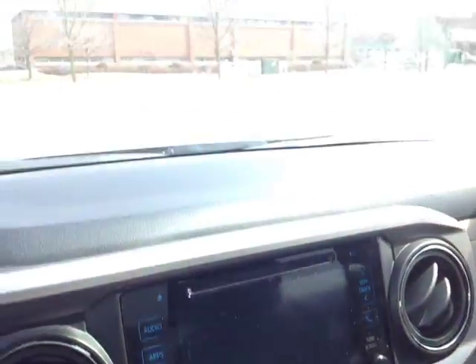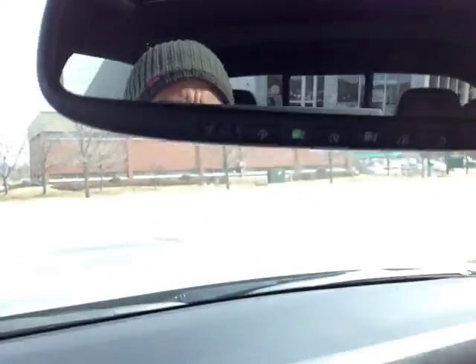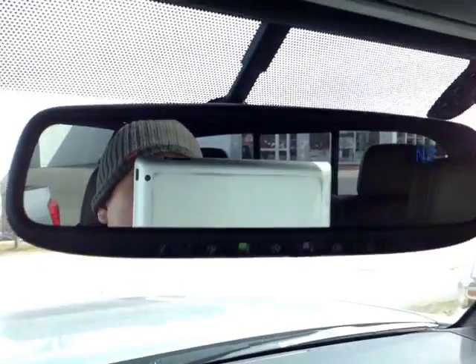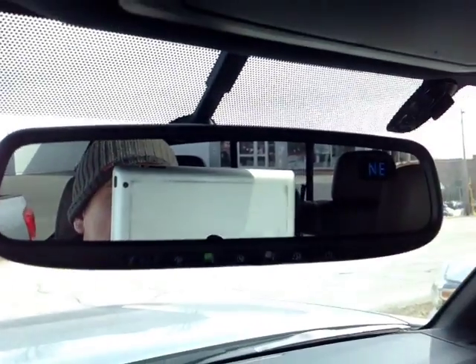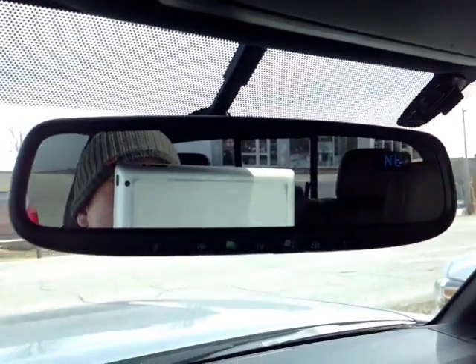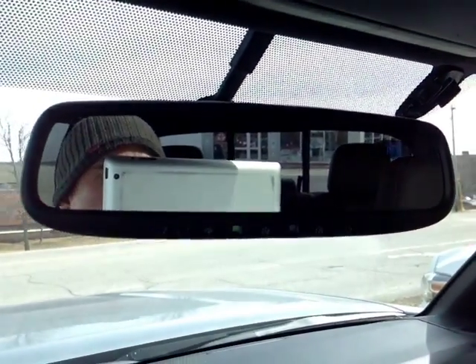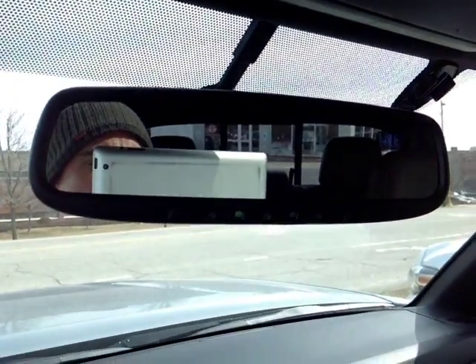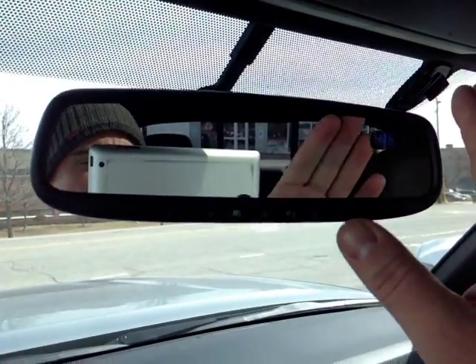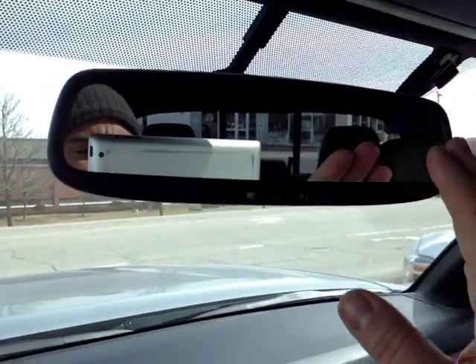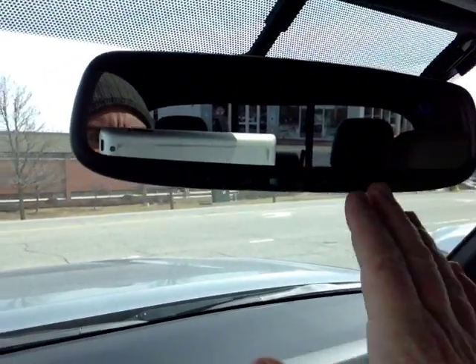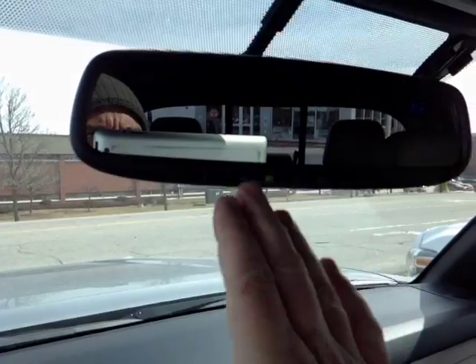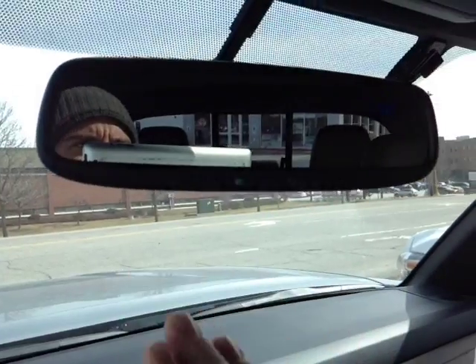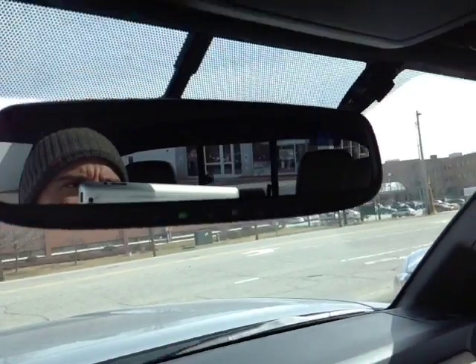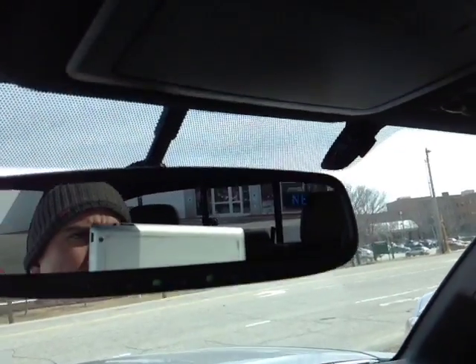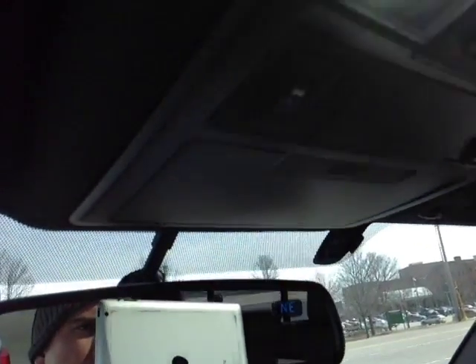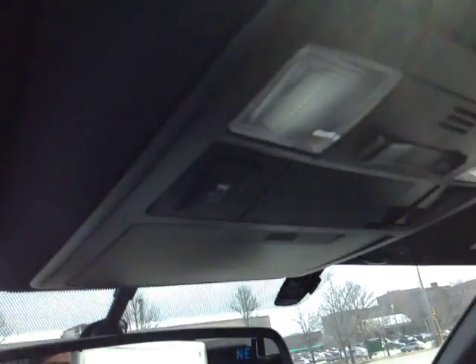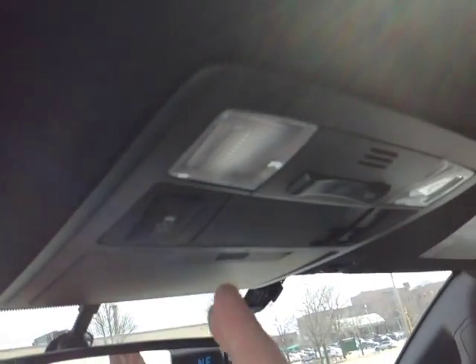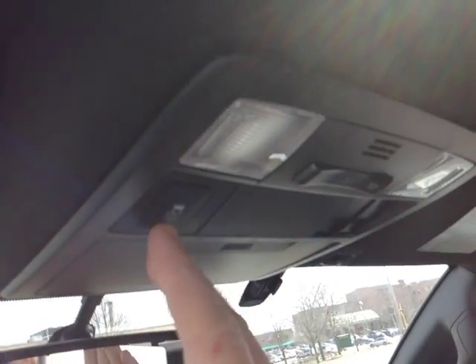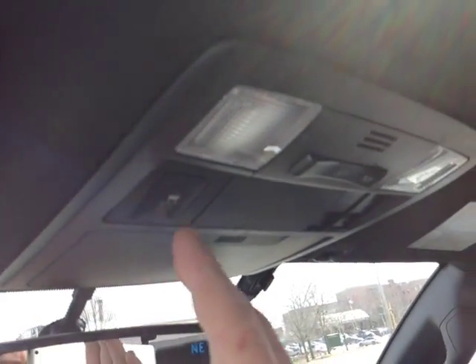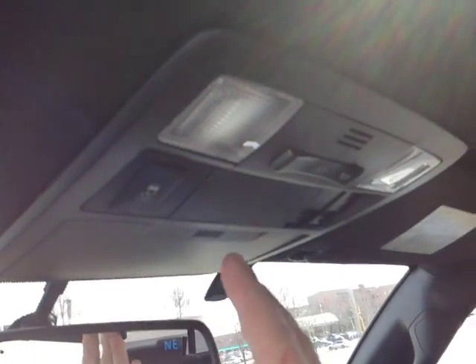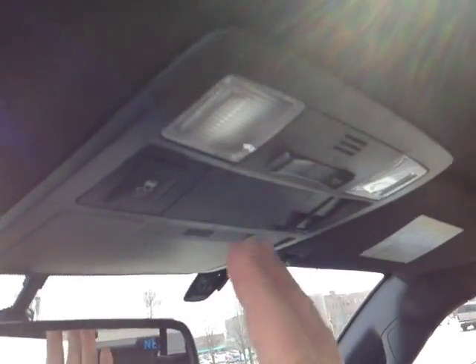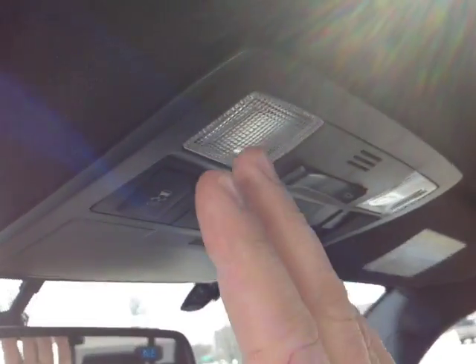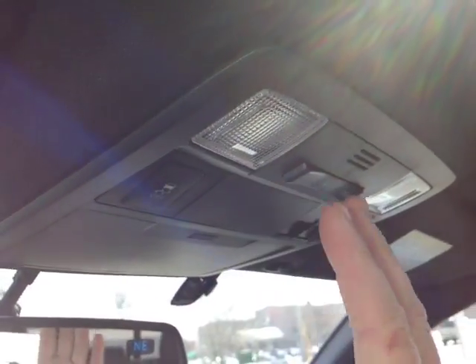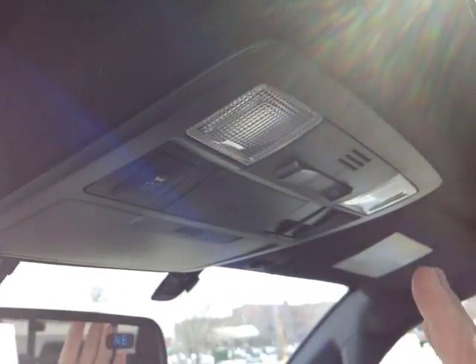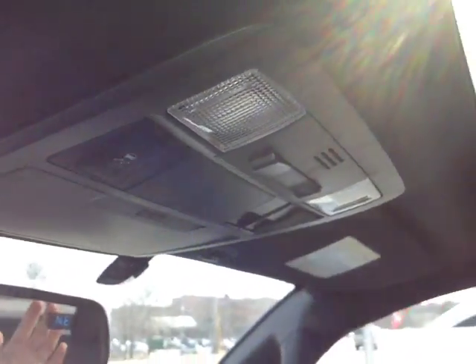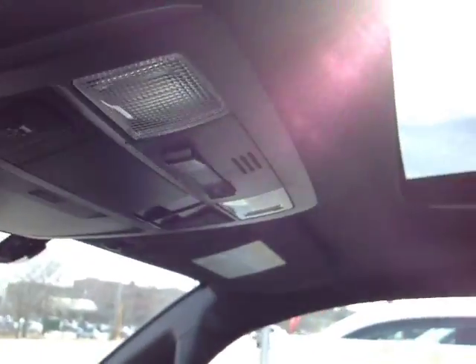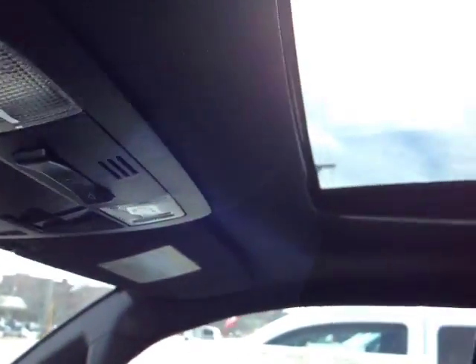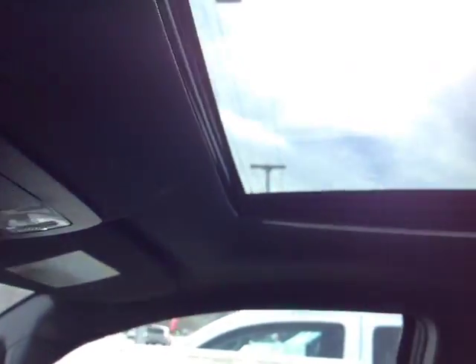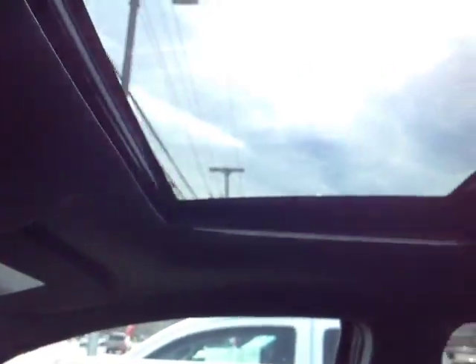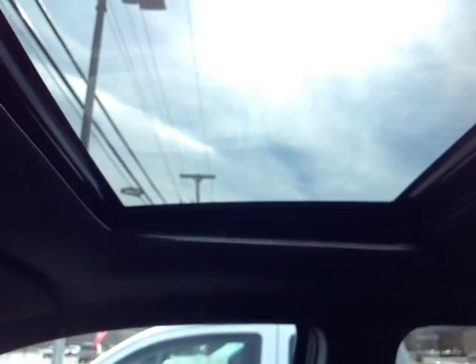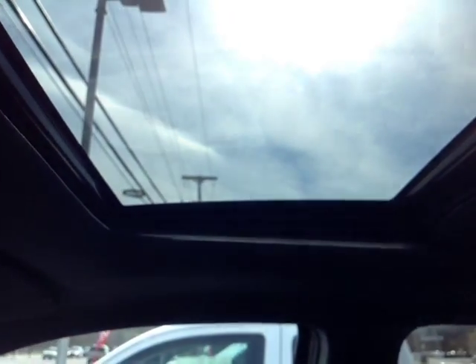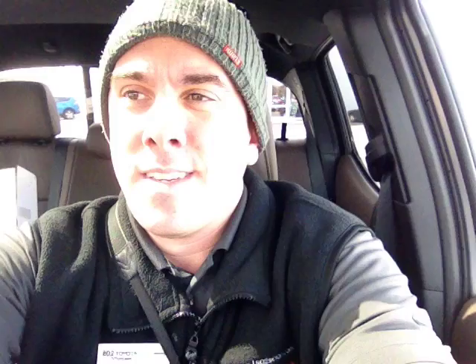Up top, you've got your auto-dimming rear view mirror with another compass, HomeLink for your garage door opener, and on the roof: a traction control off switch, cabin lighting, and controls for your power sunroof.